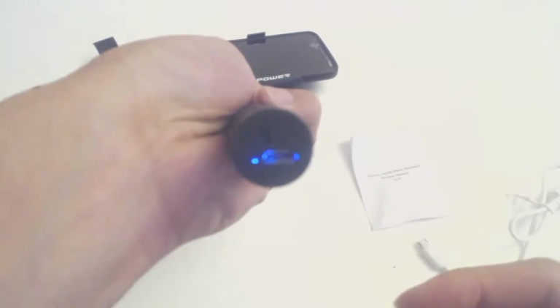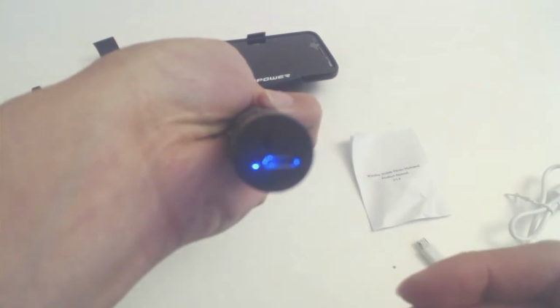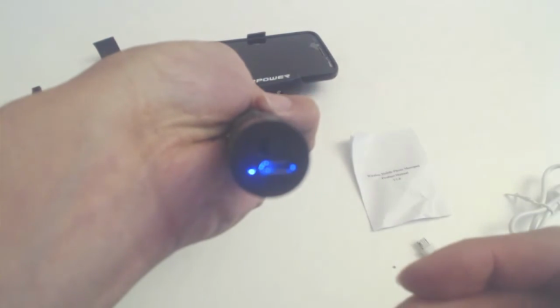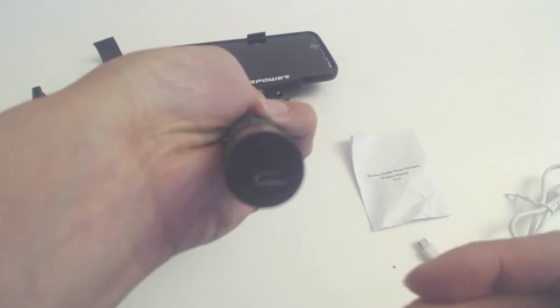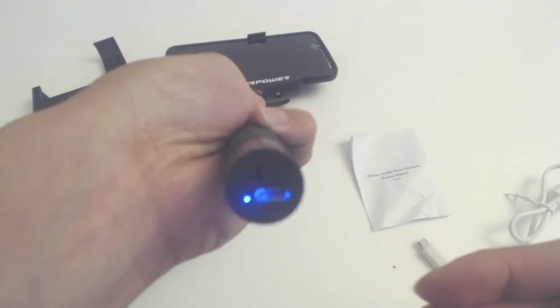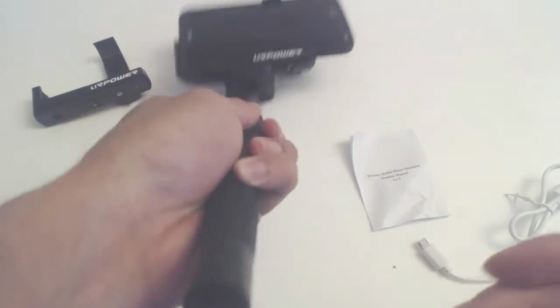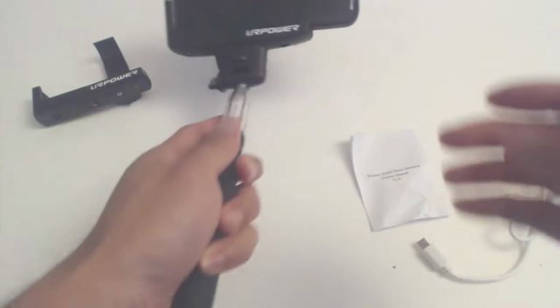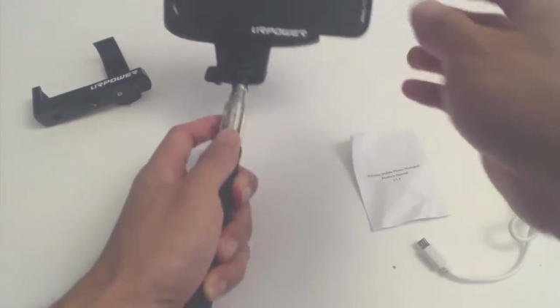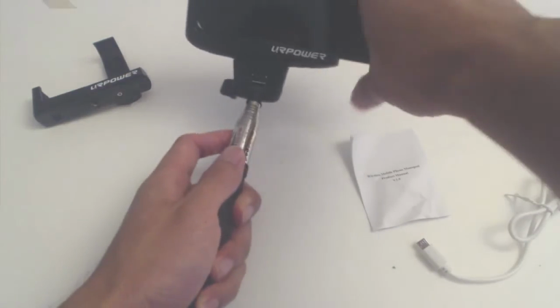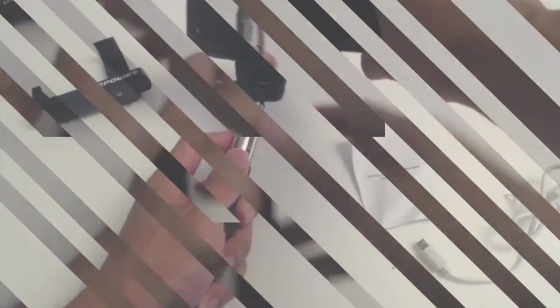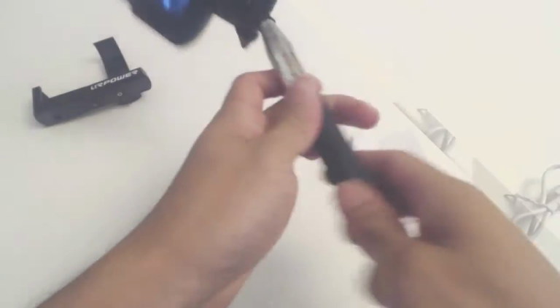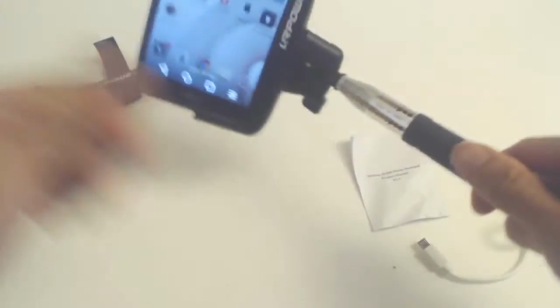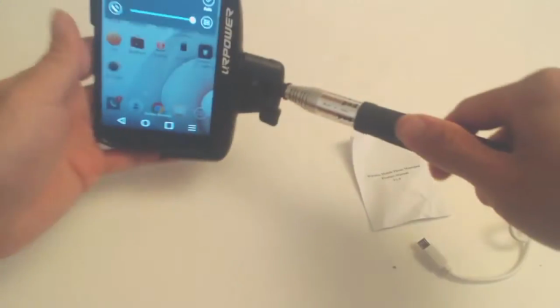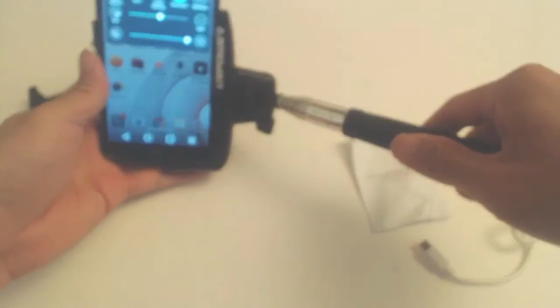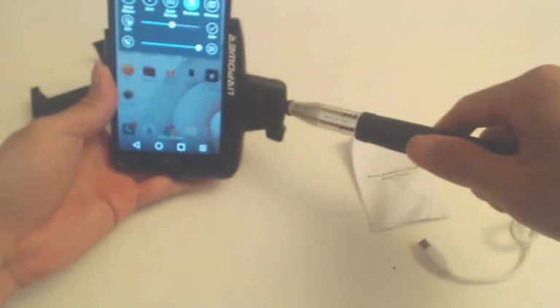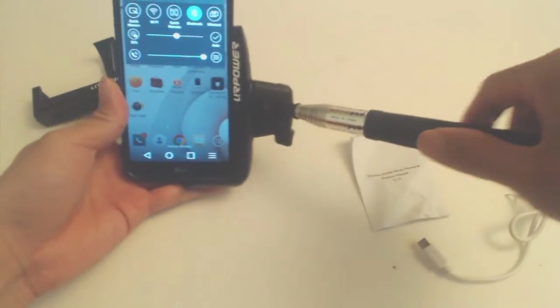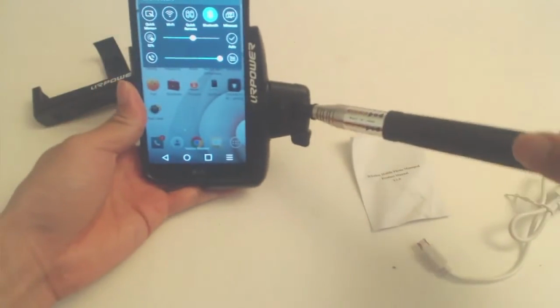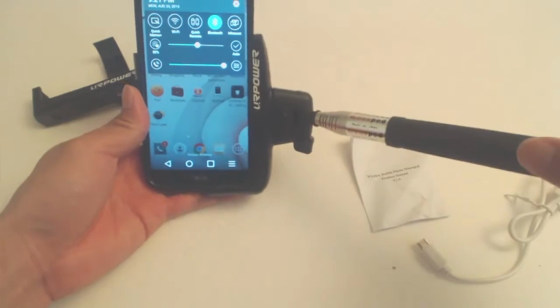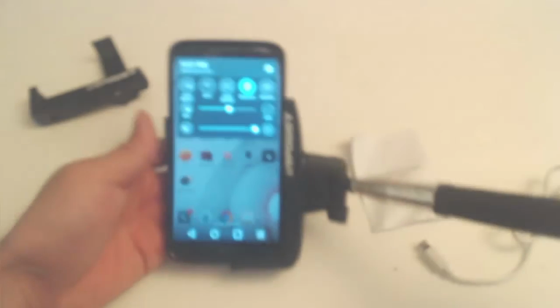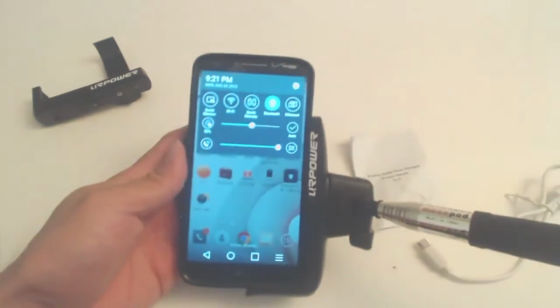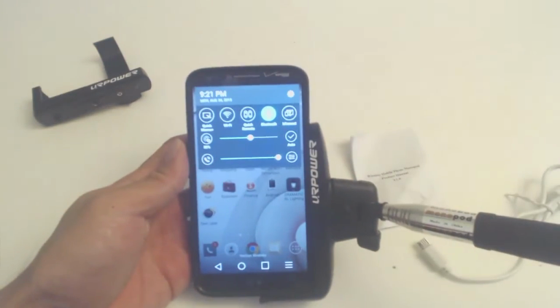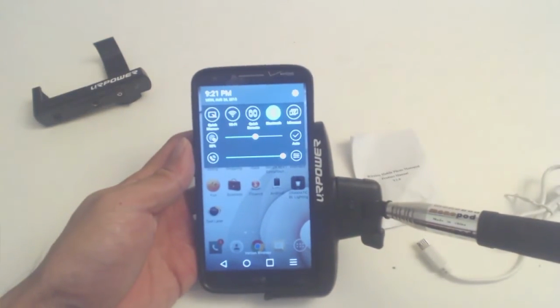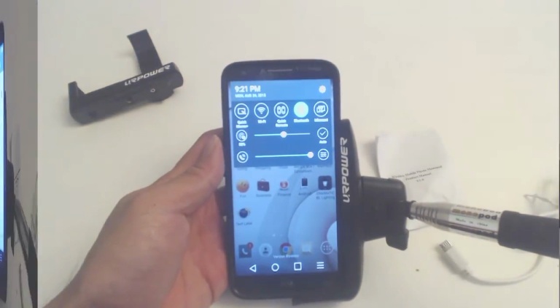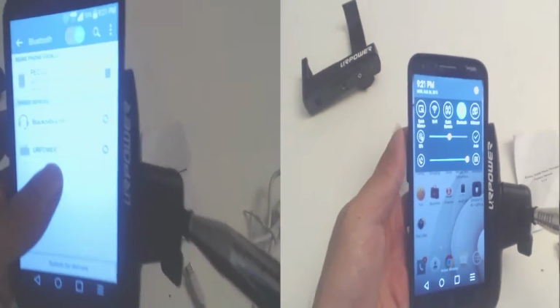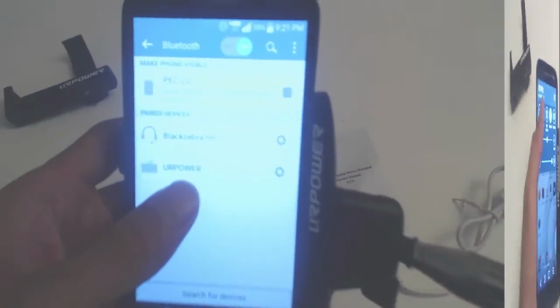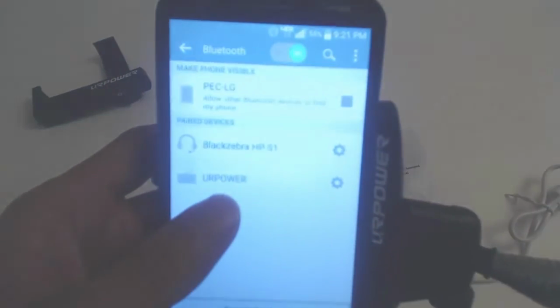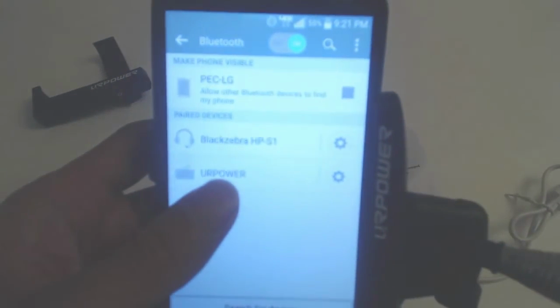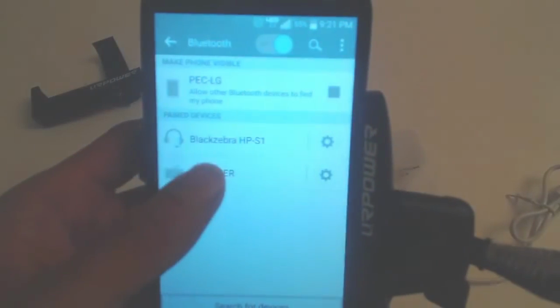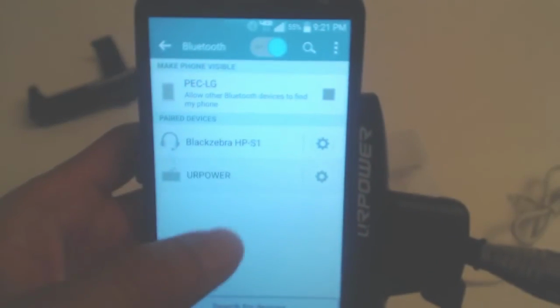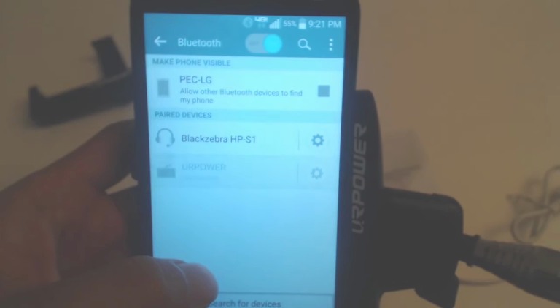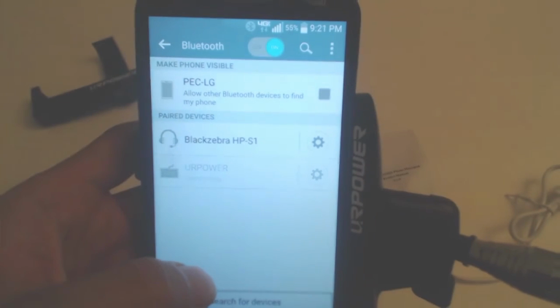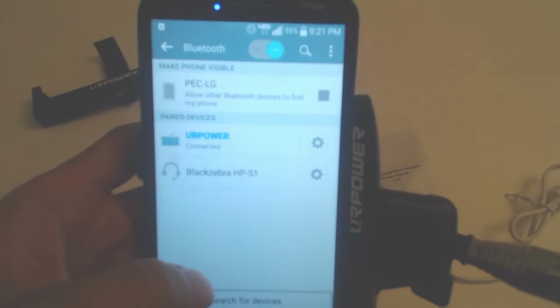When you turn the unit on, the blue LED will start blinking, indicating it's in pairing mode. Although the phone mount portion doesn't rotate, it's simple enough to rotate the entire selfie stick to hold the phone vertically.